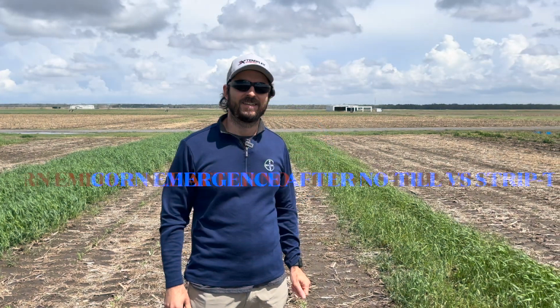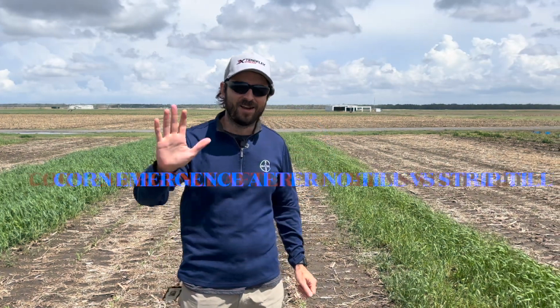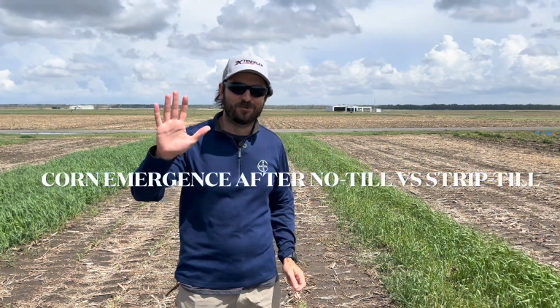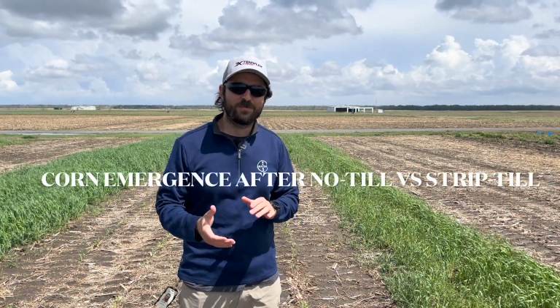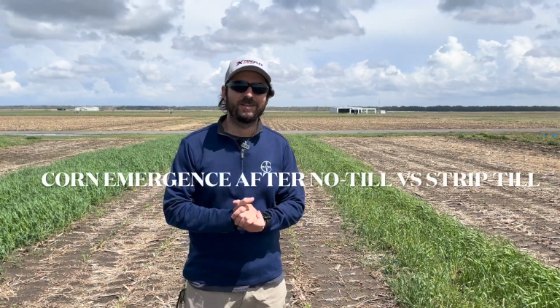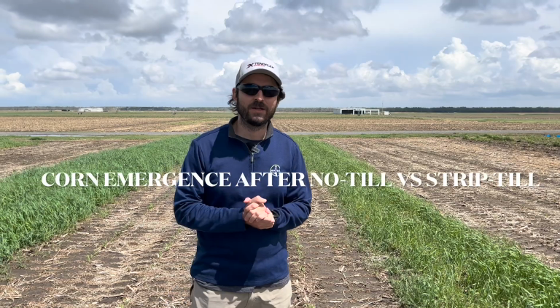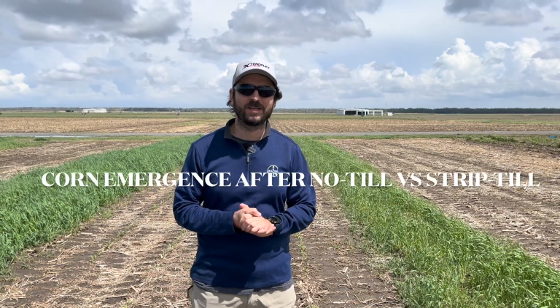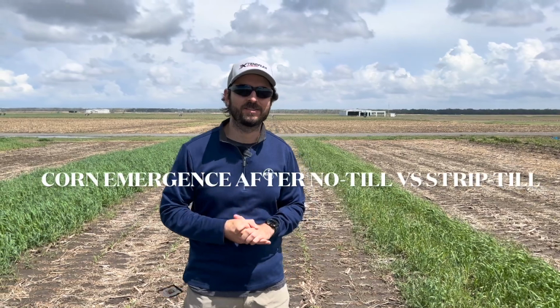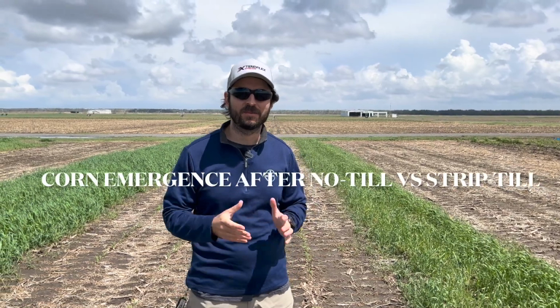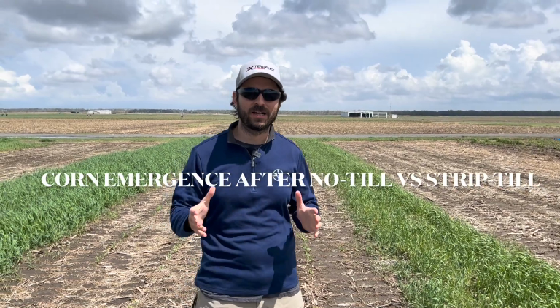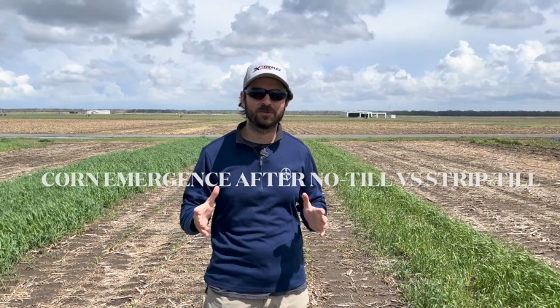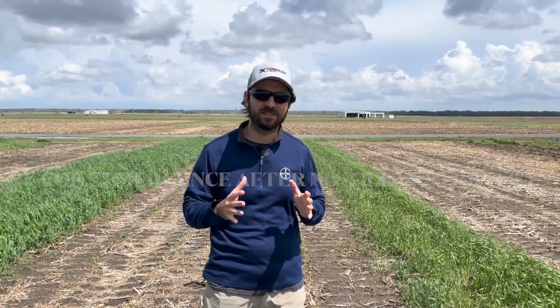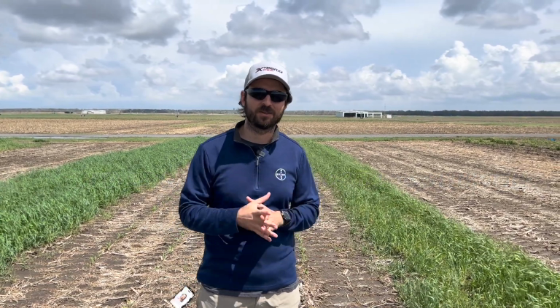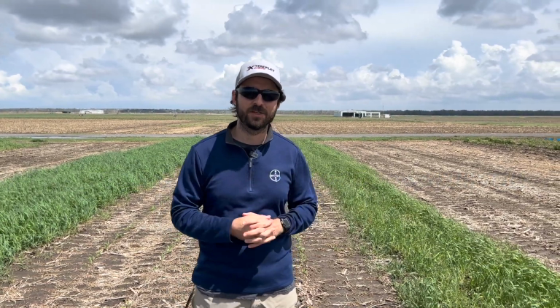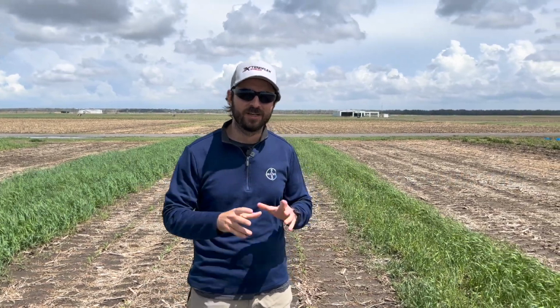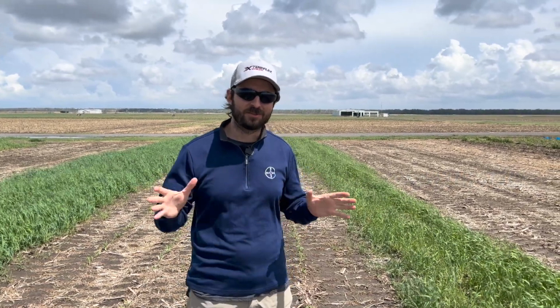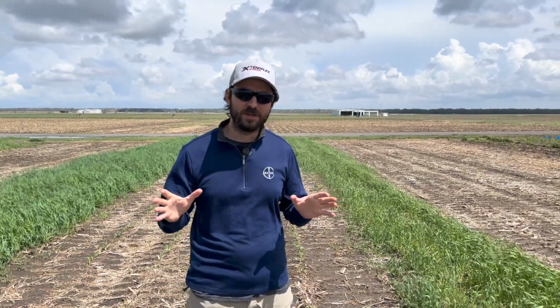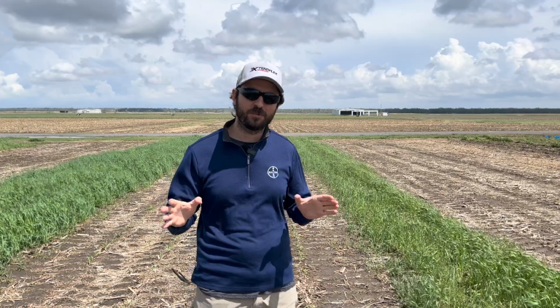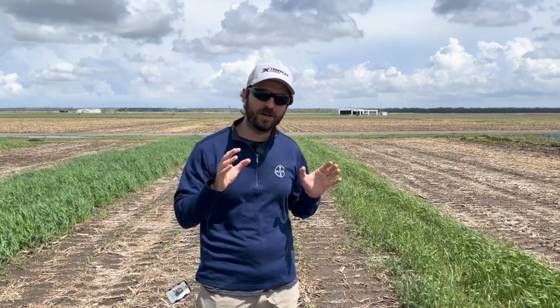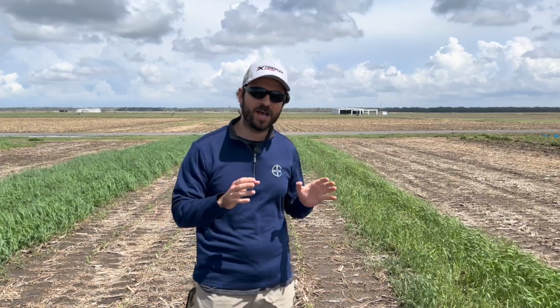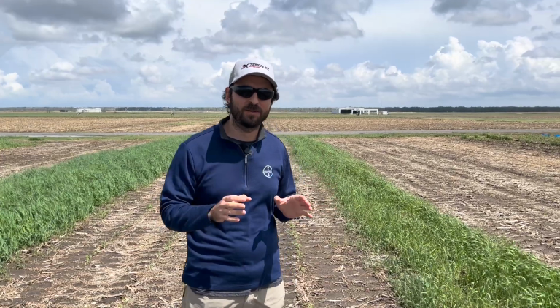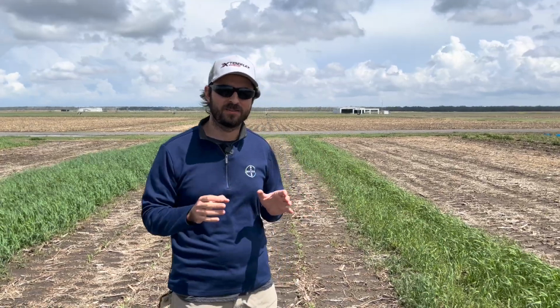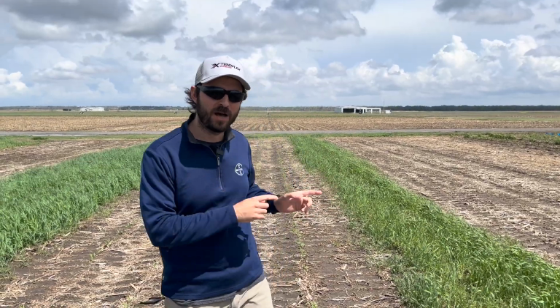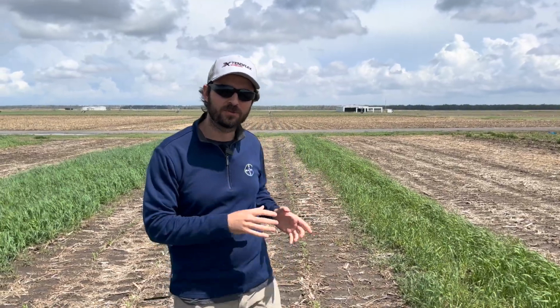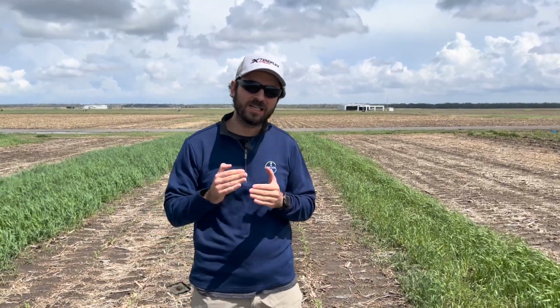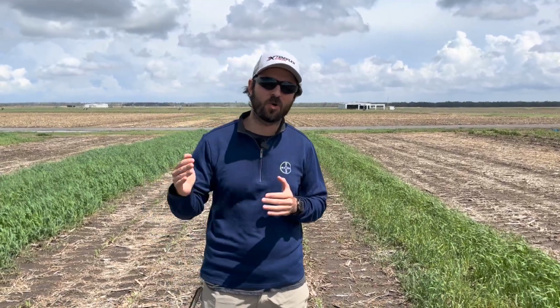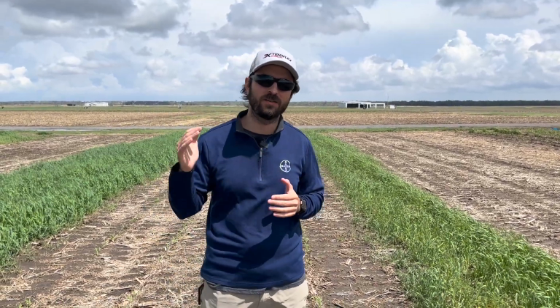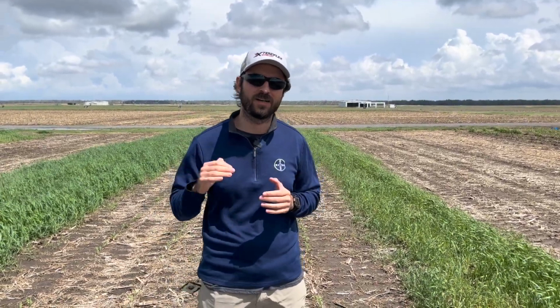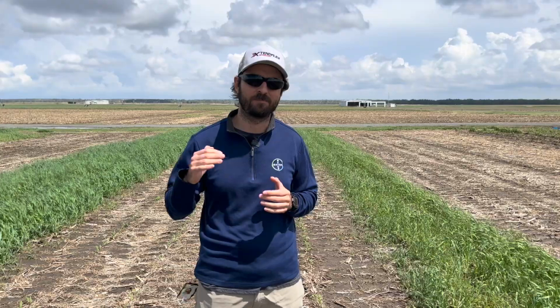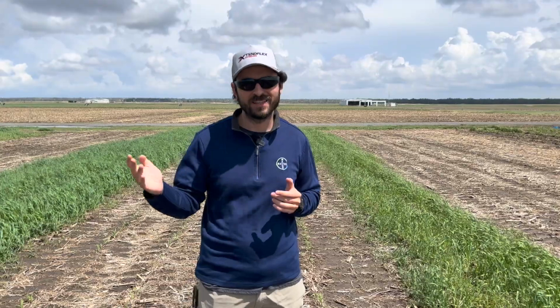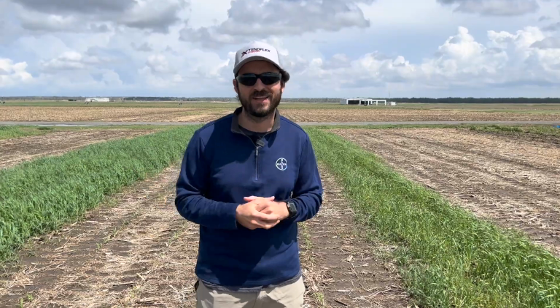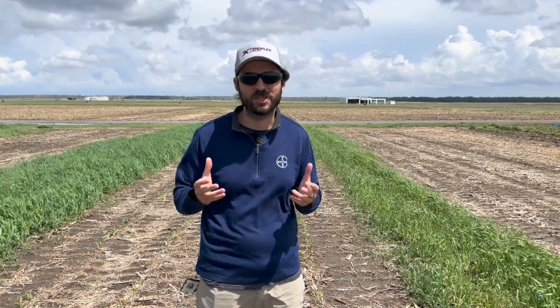Hello from the Bayer Water Utilization Learning Center. My name is Alex Rosa, learning center agronomist. In today's video we are going to chat a little bit about early corn planting and emergence.